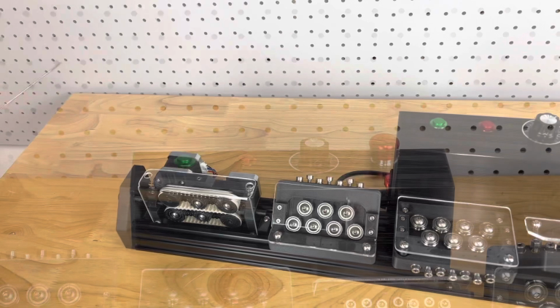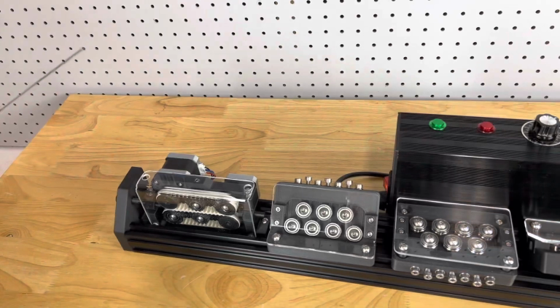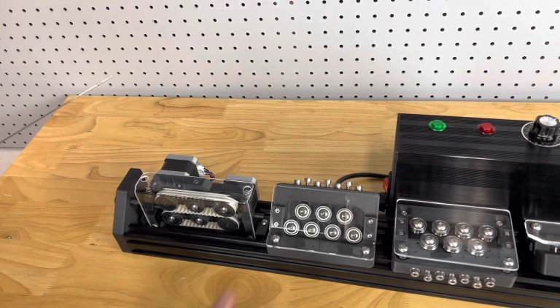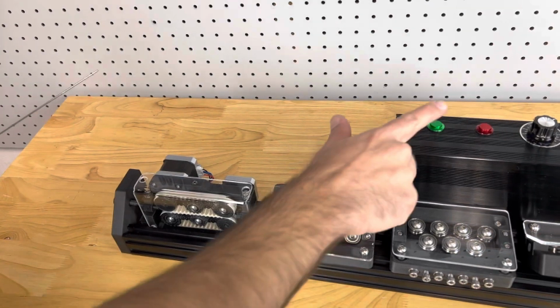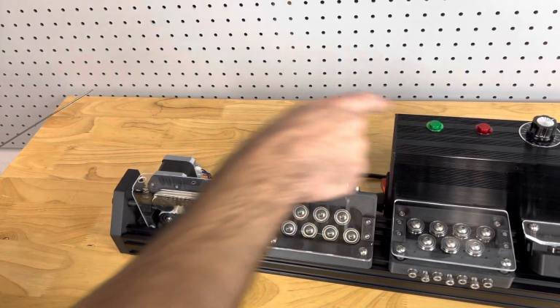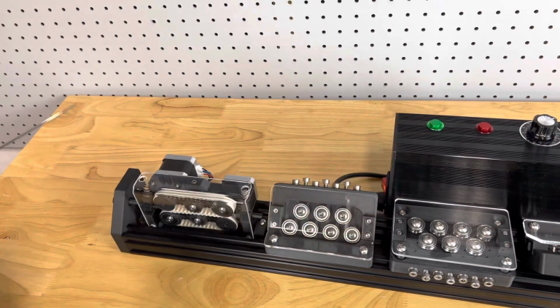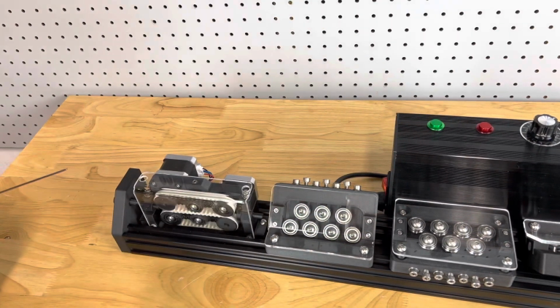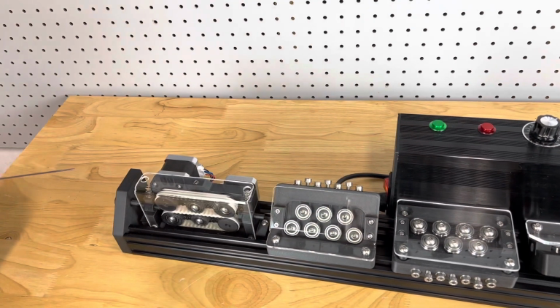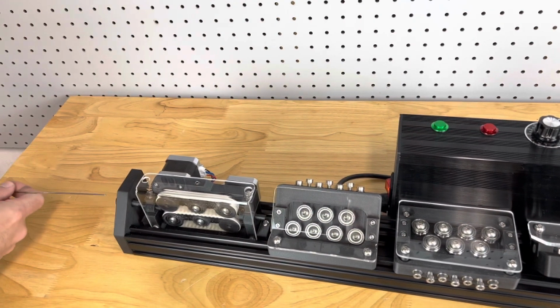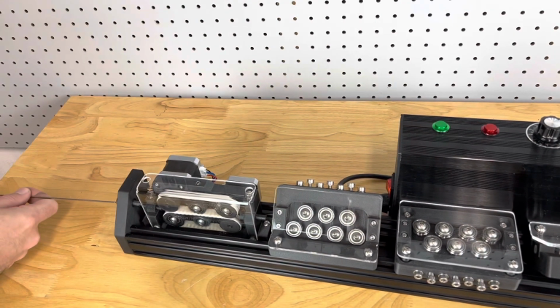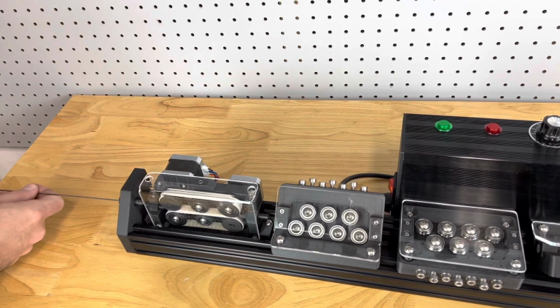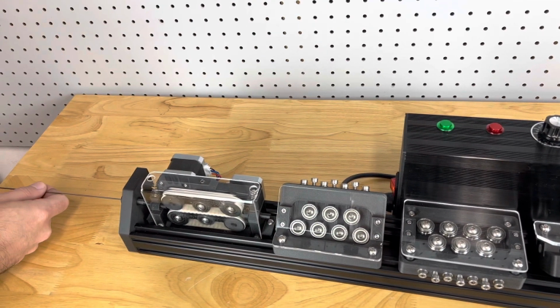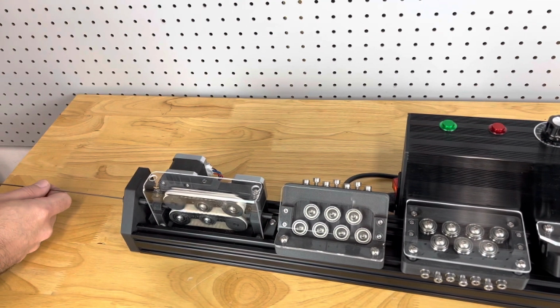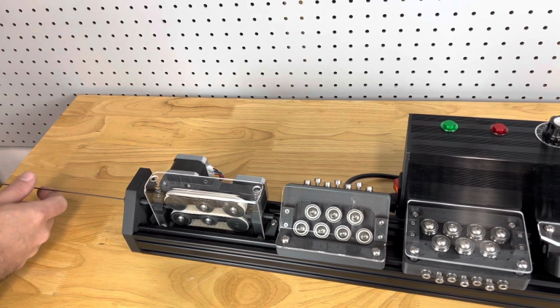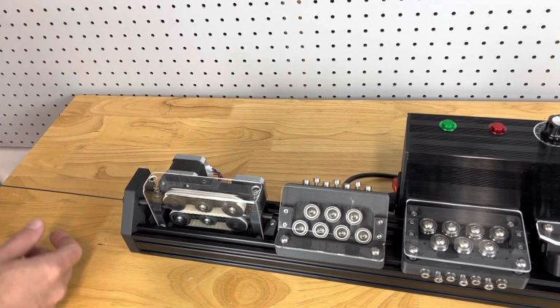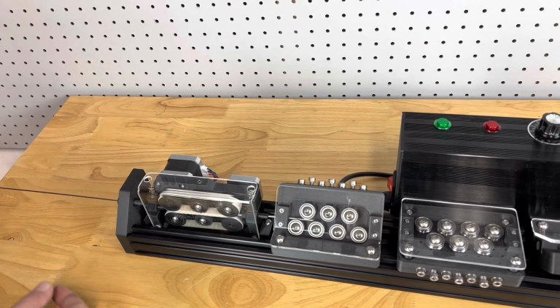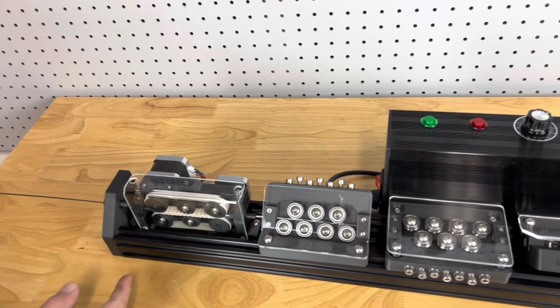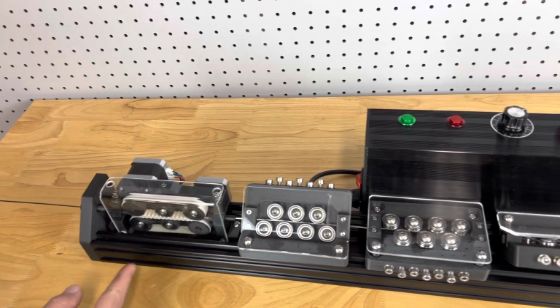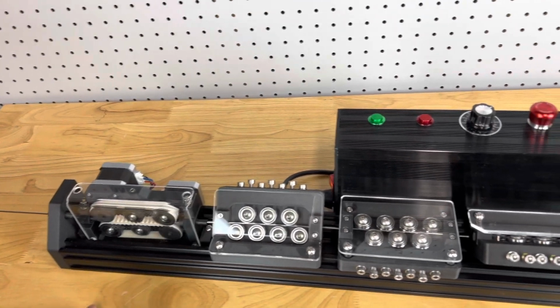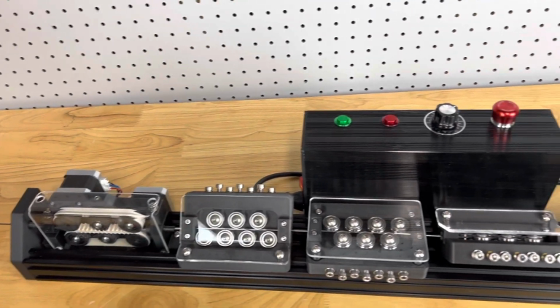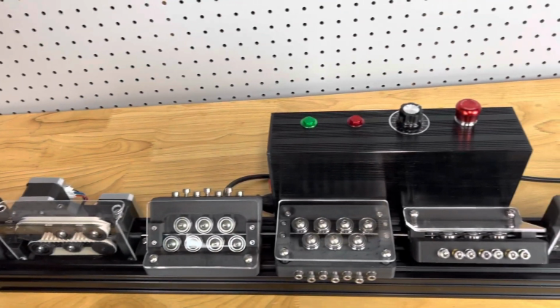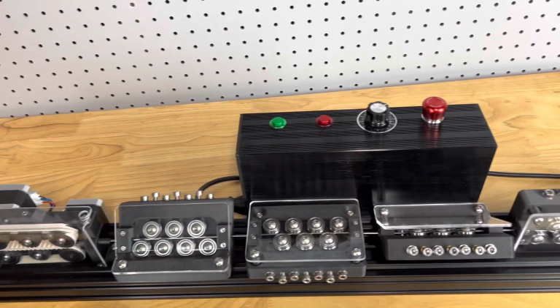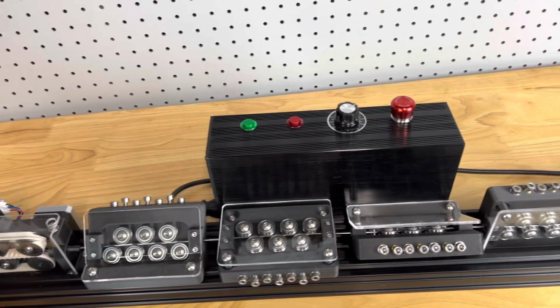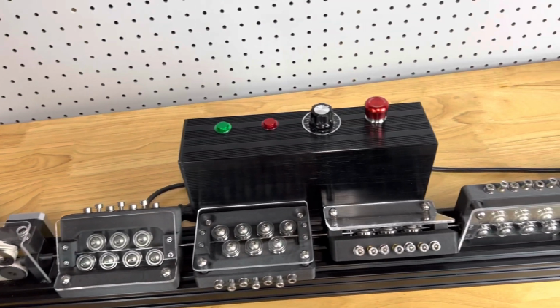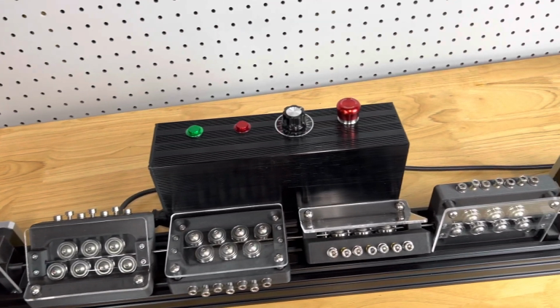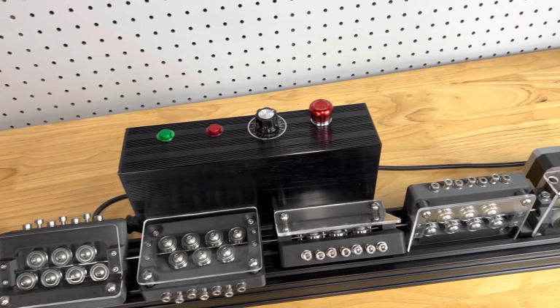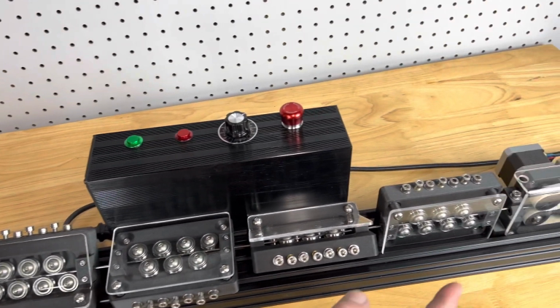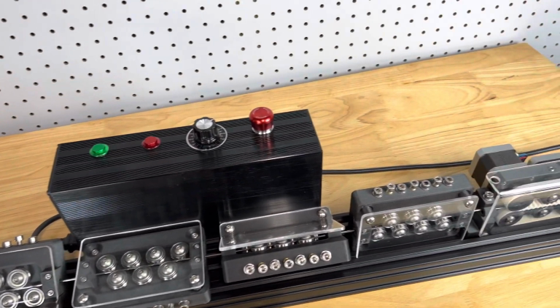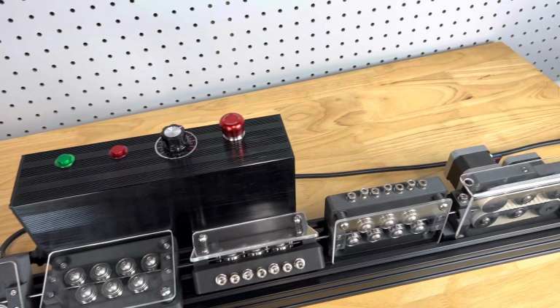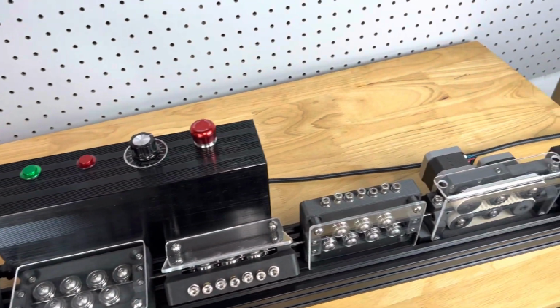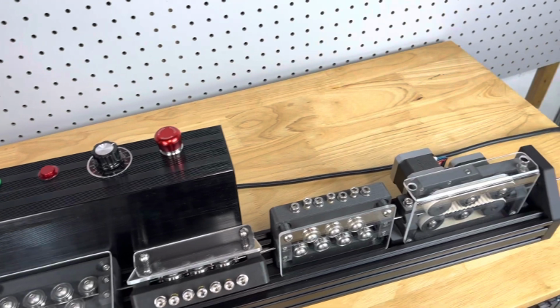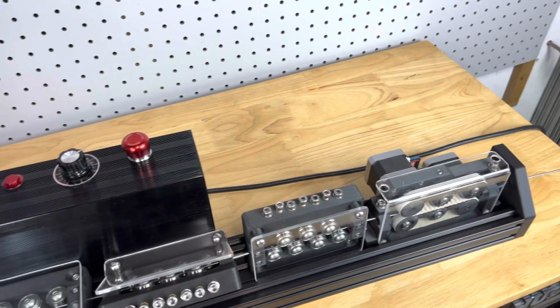Let's start the process. You feed the mandrel through the inlet bushing, through the inlet feeder, through the four planes of the straightener, and the outlet feeder pulls it through.